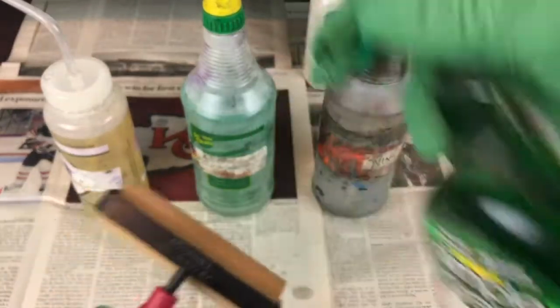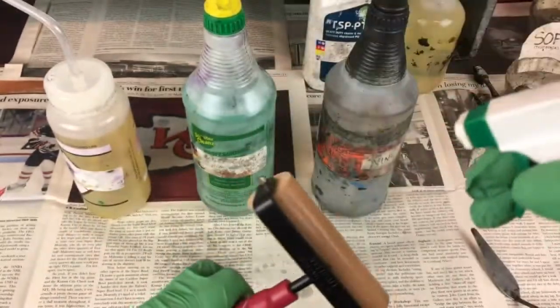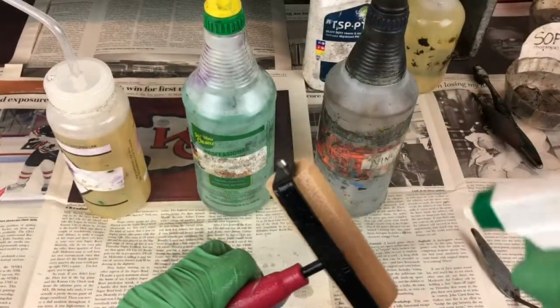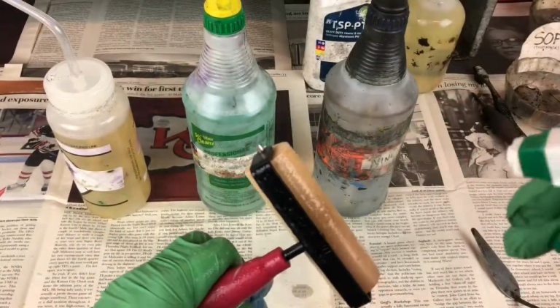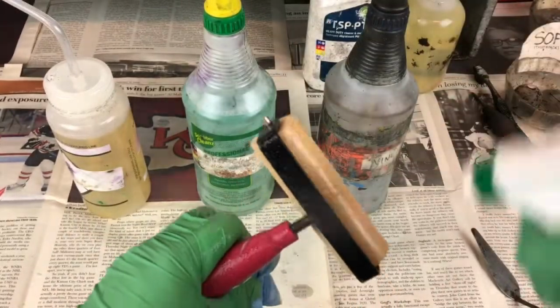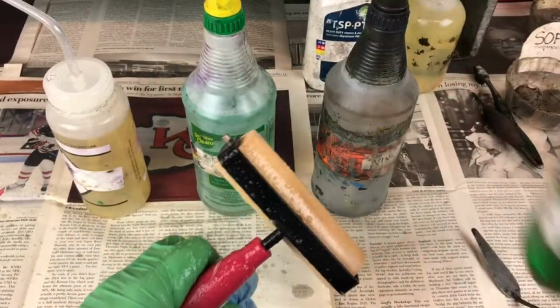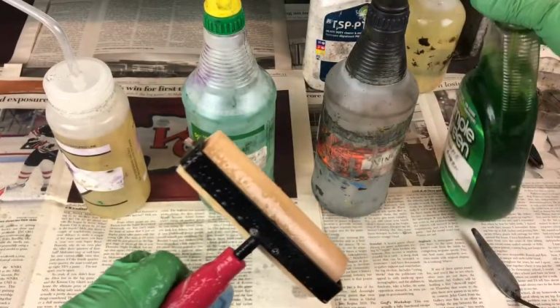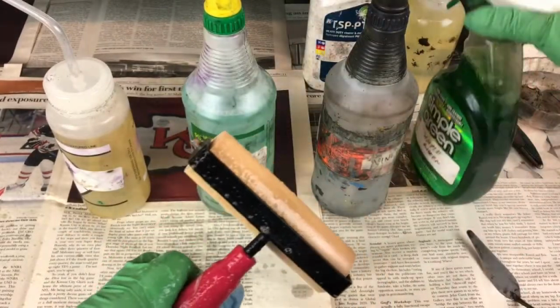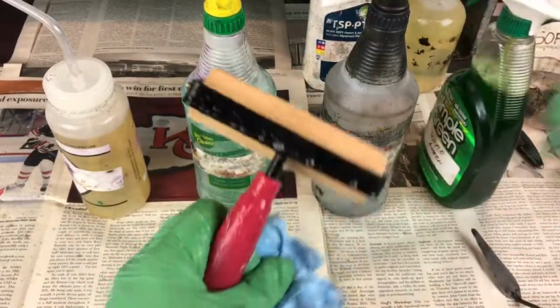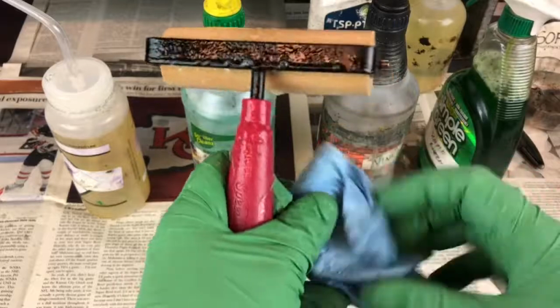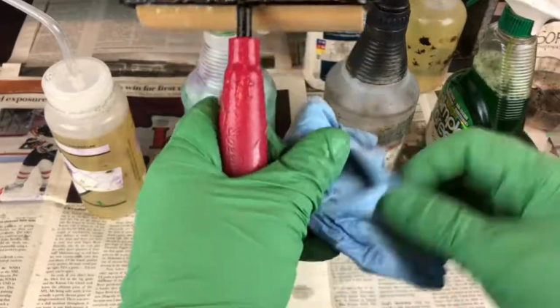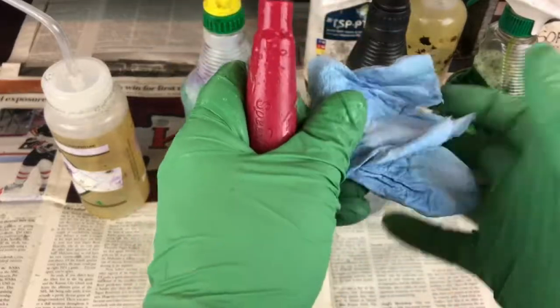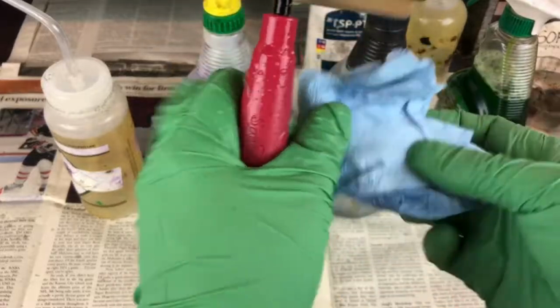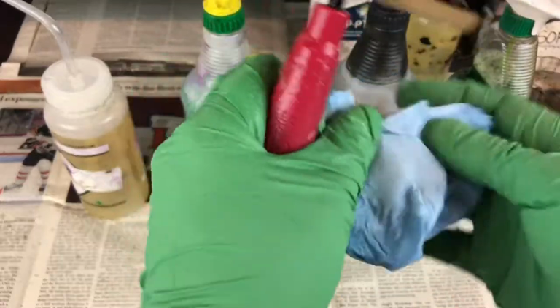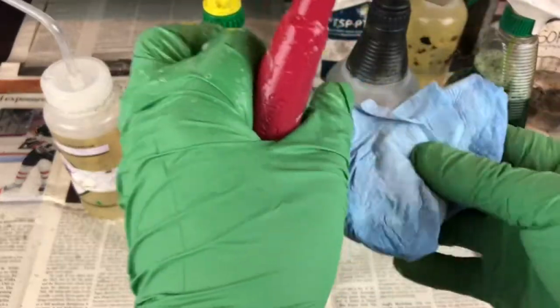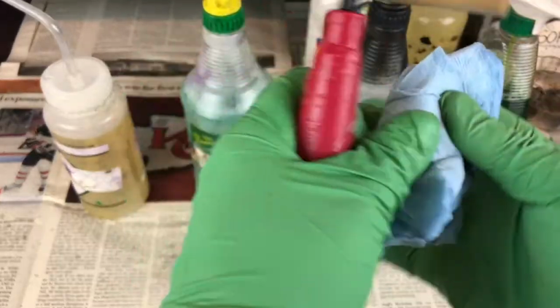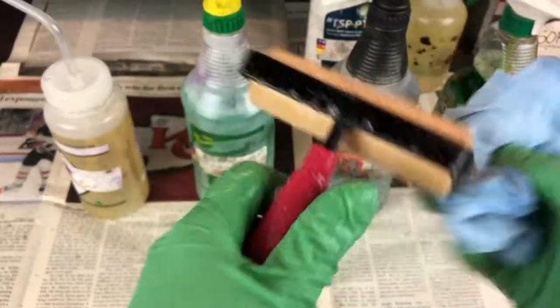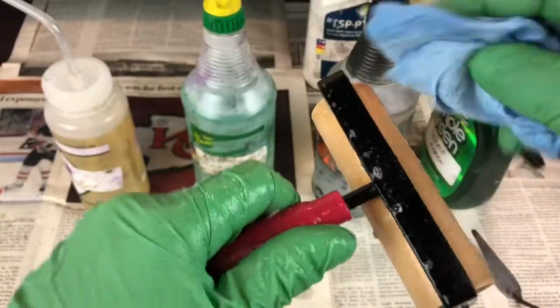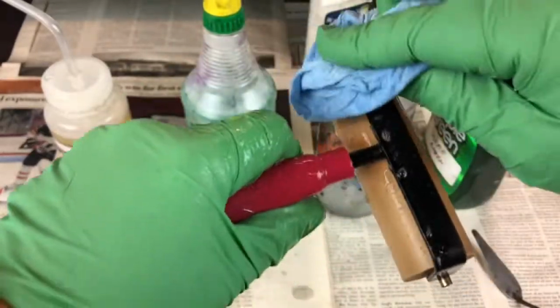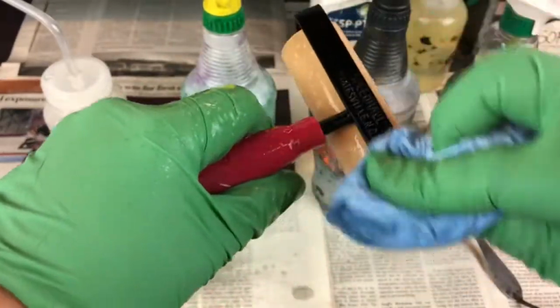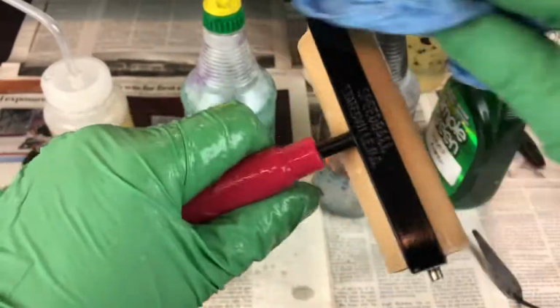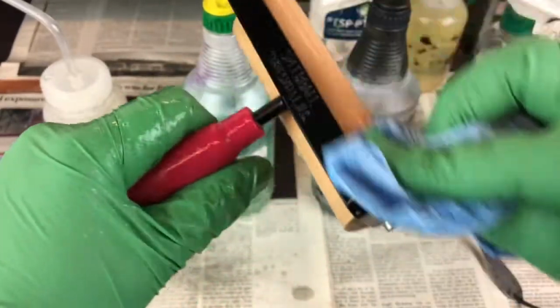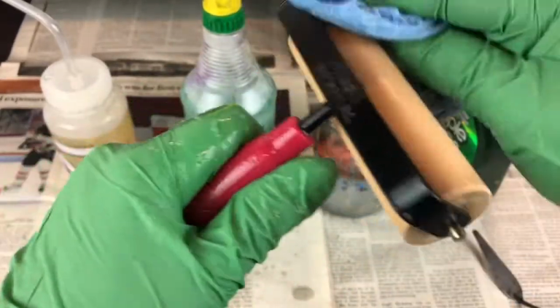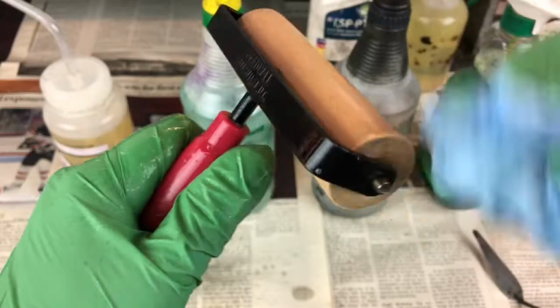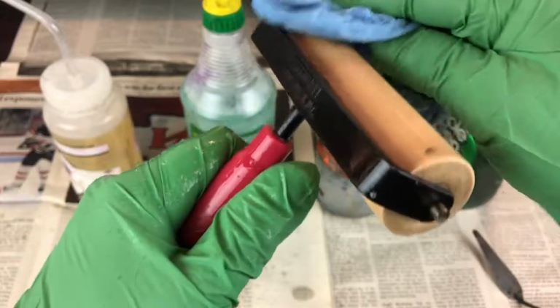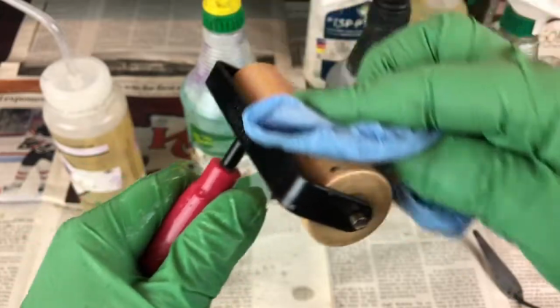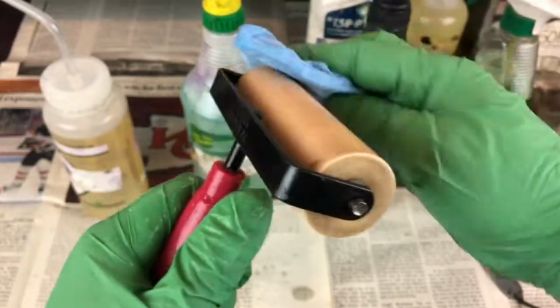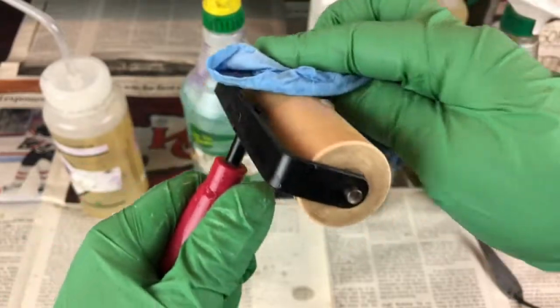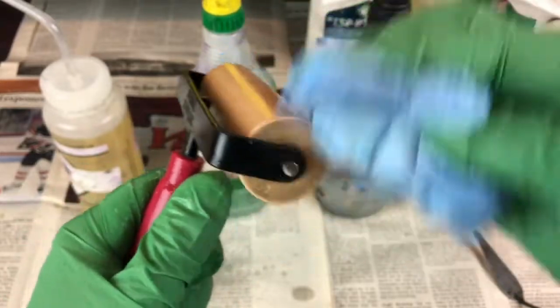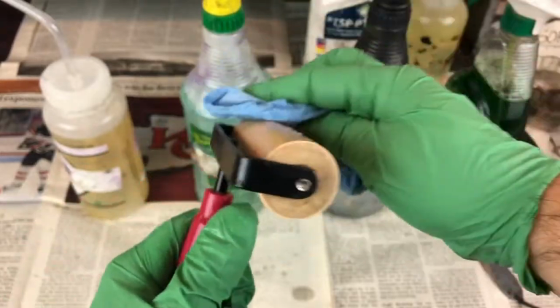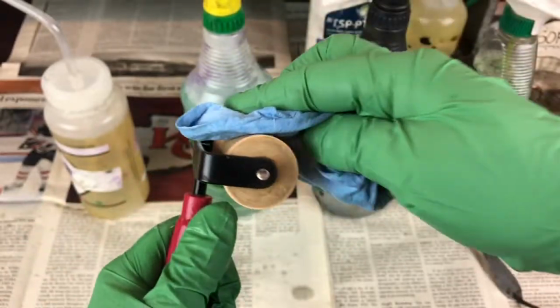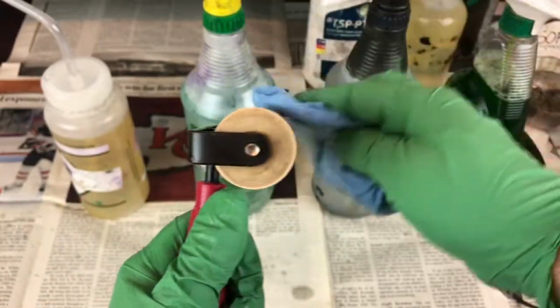The final step is Simple Green, which is a biodegradable, water-based soapy detergent mixture. Wipe the handle, wipe the rubber again, and wipe the edges.